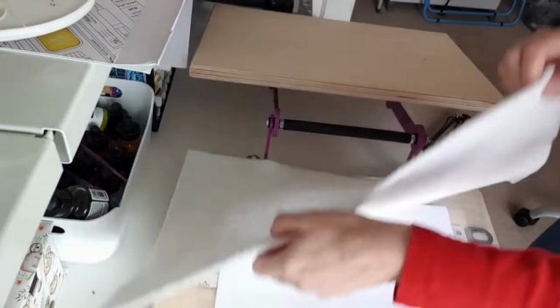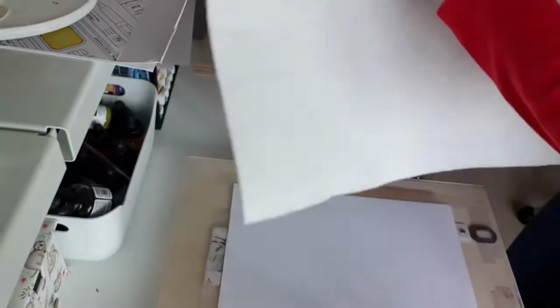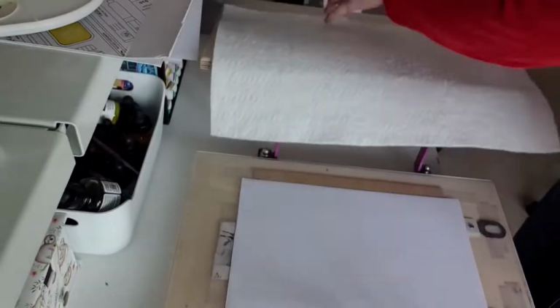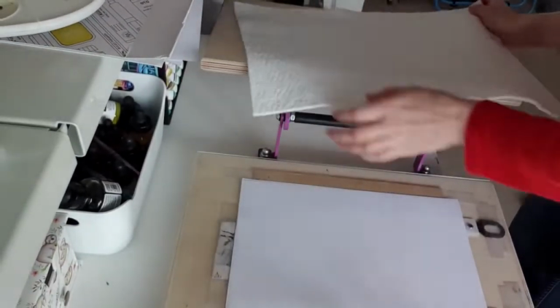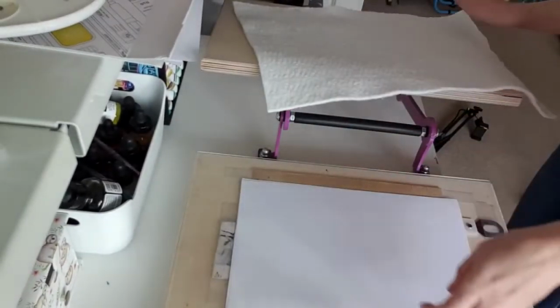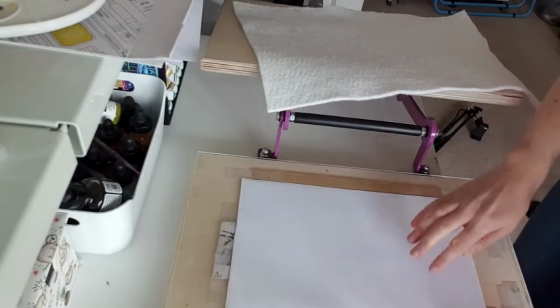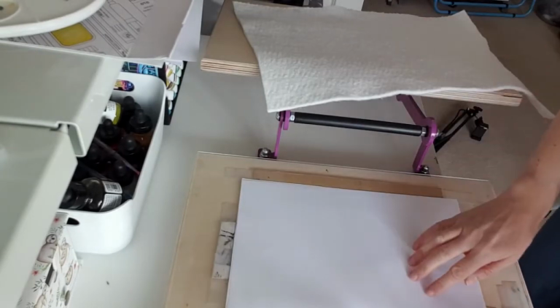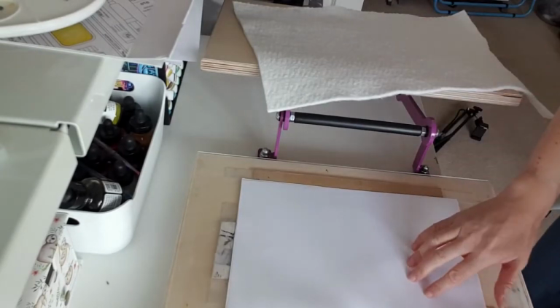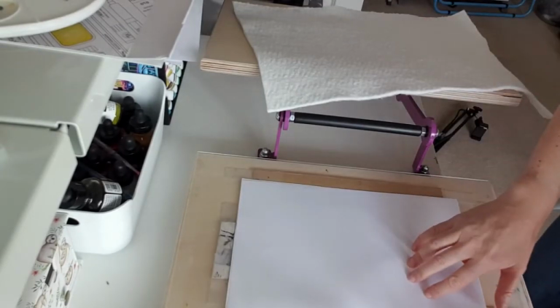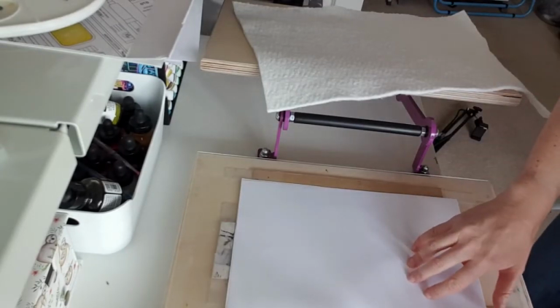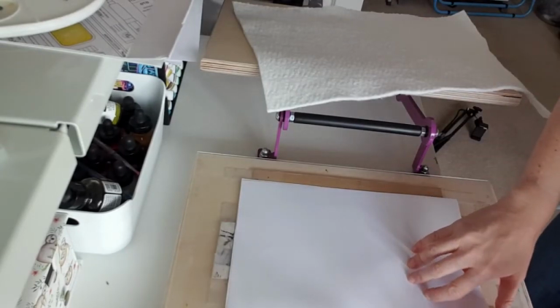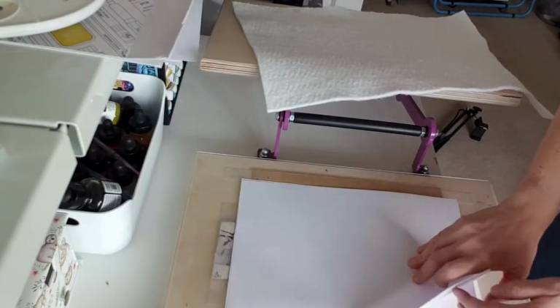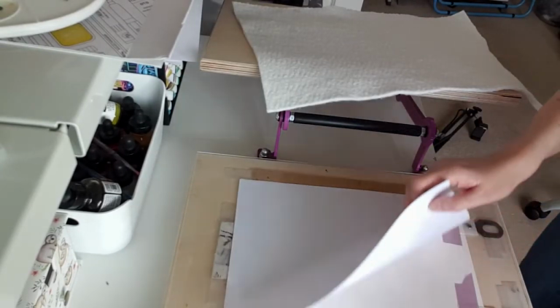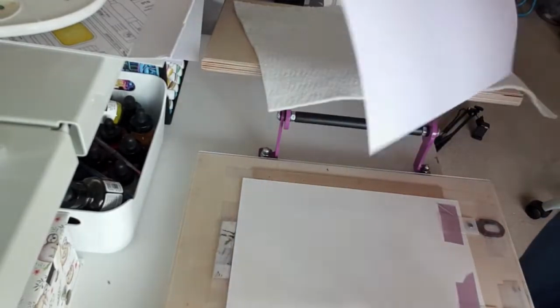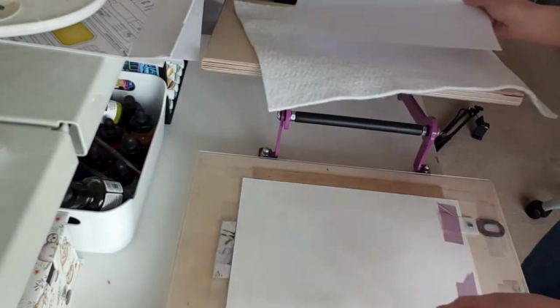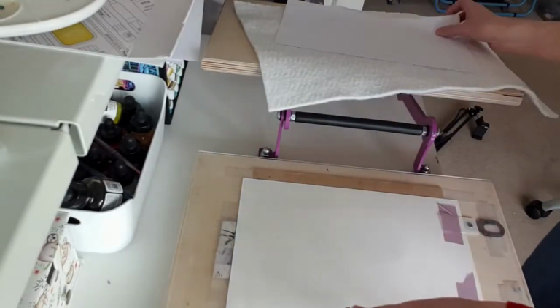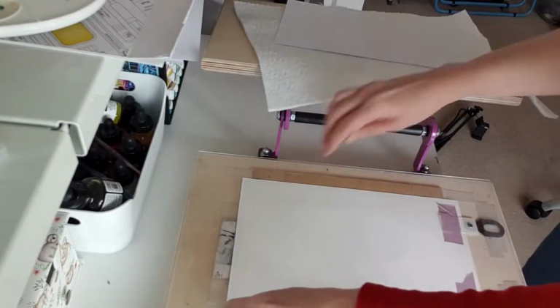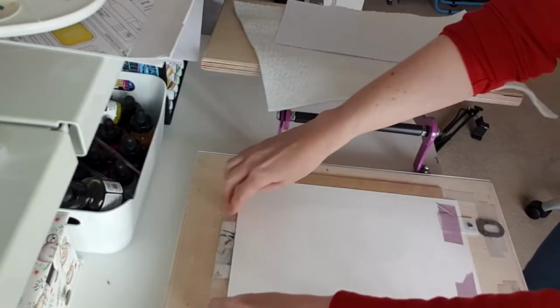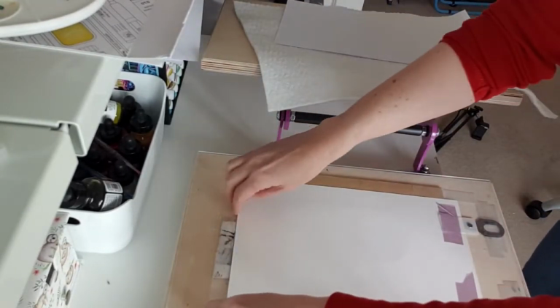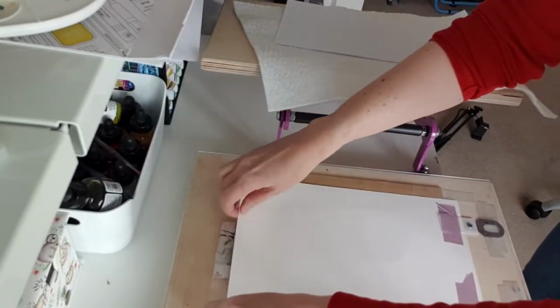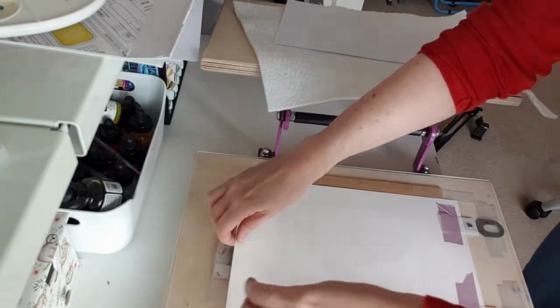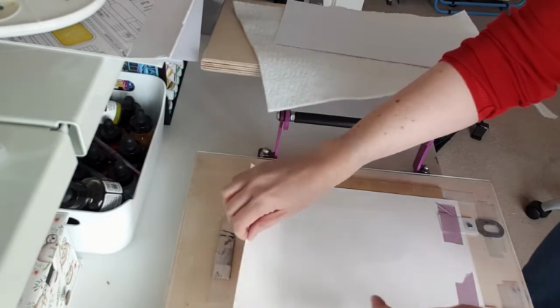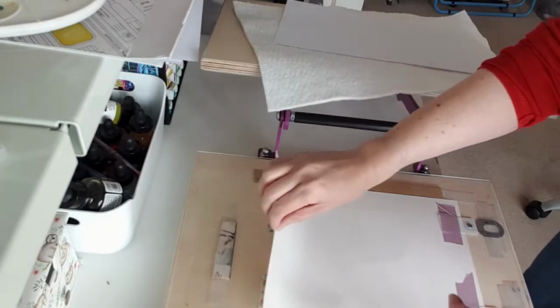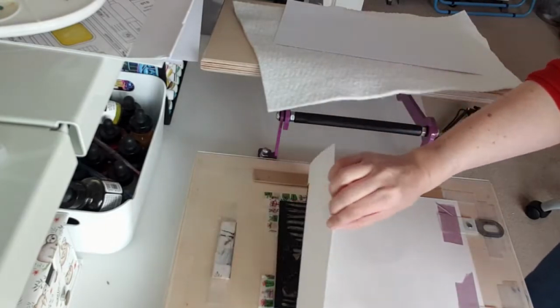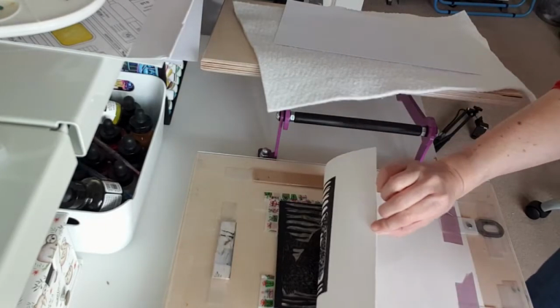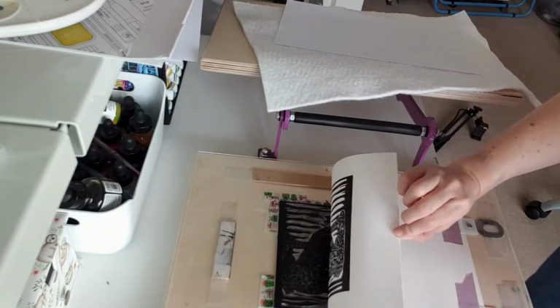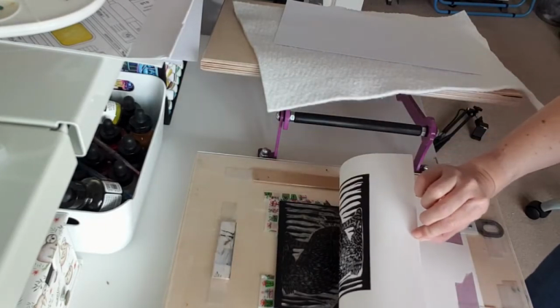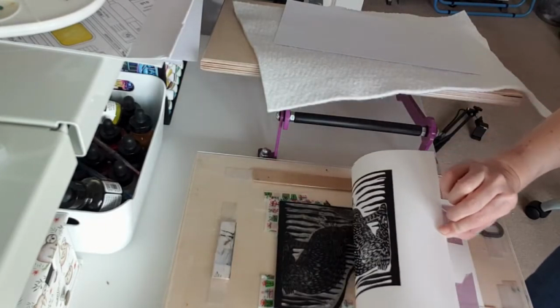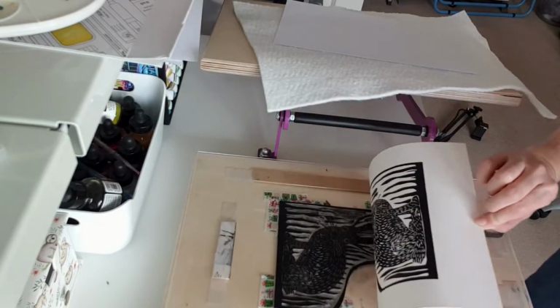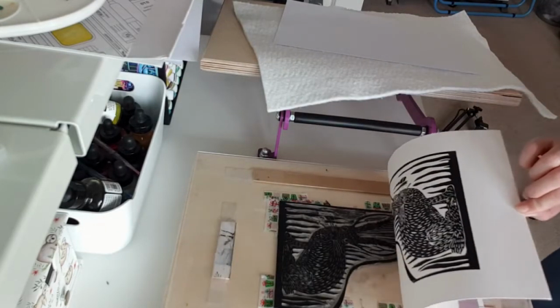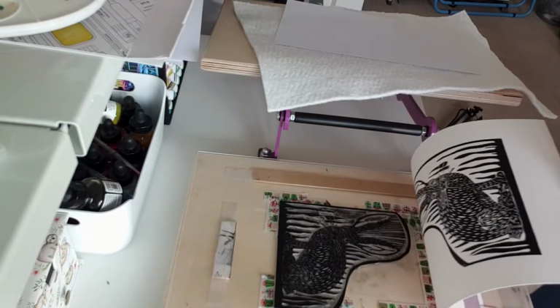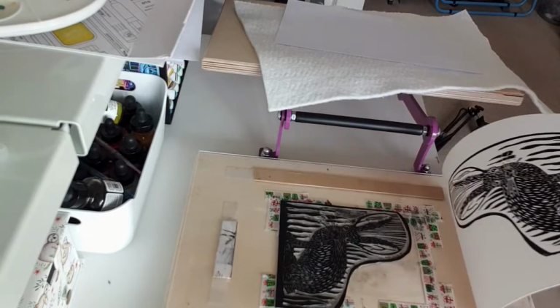So far I really like my new press. I have yet to test it with other inks, such as water-based inks, which I tend to avoid, but I have a few colors from Schmincke and I have to test it with other papers.